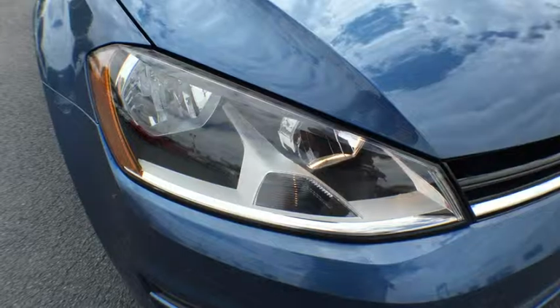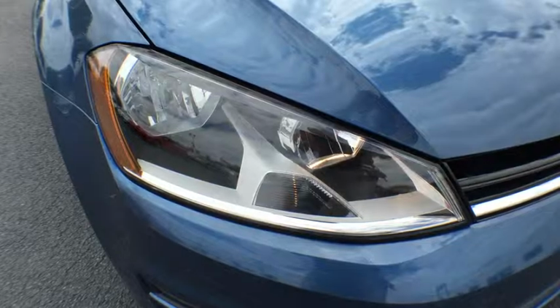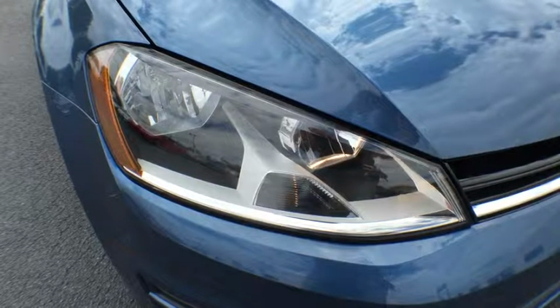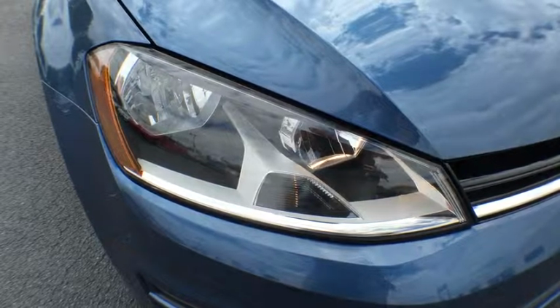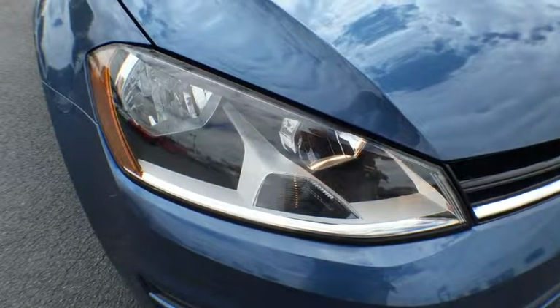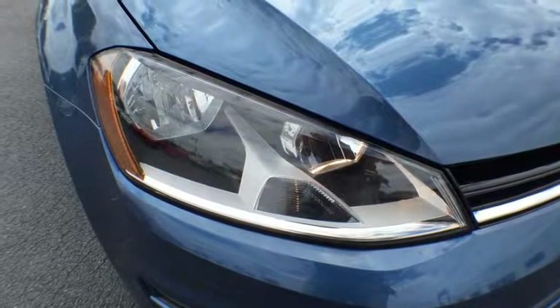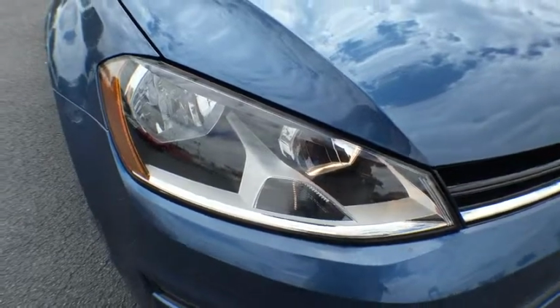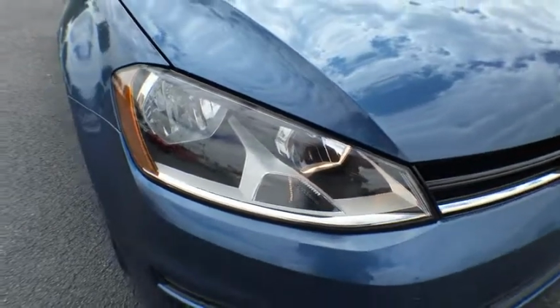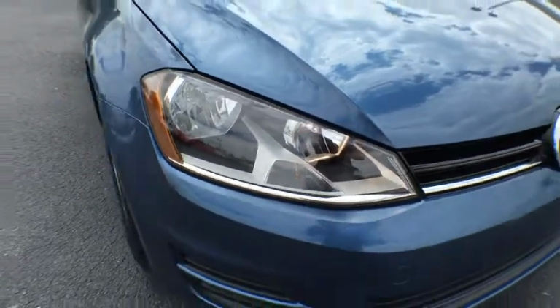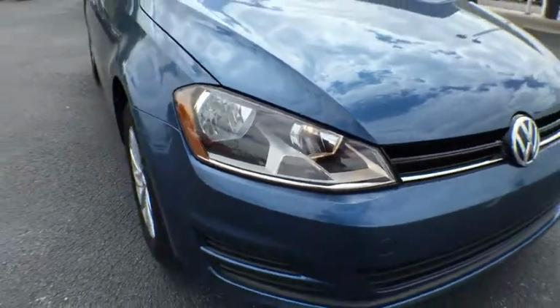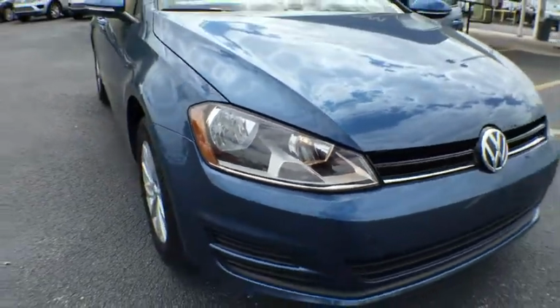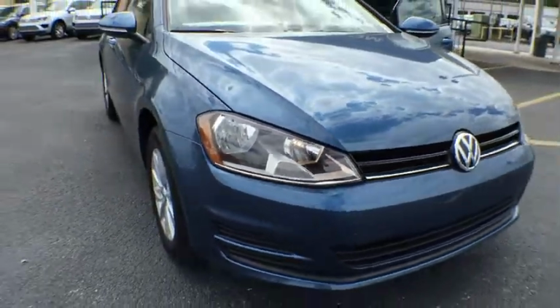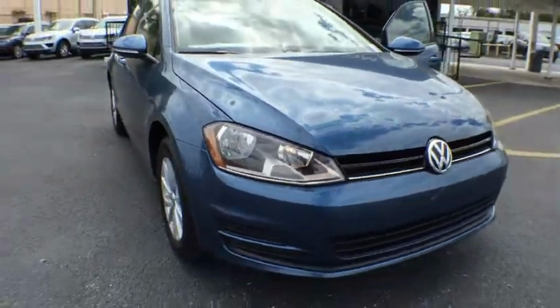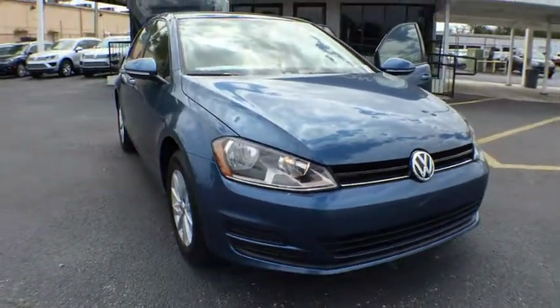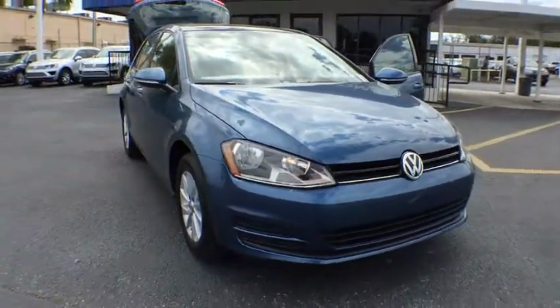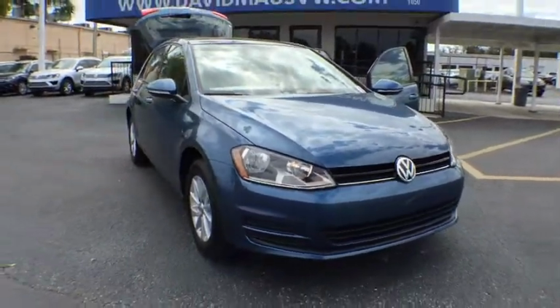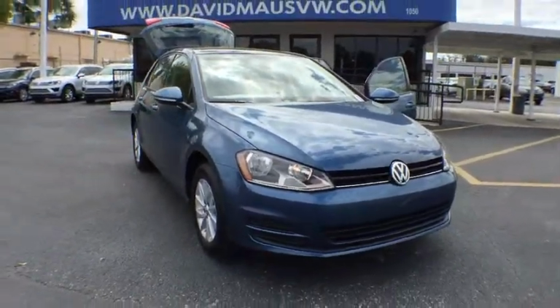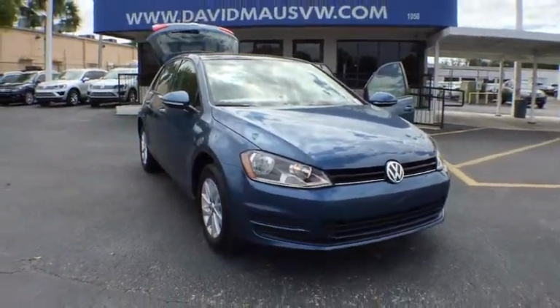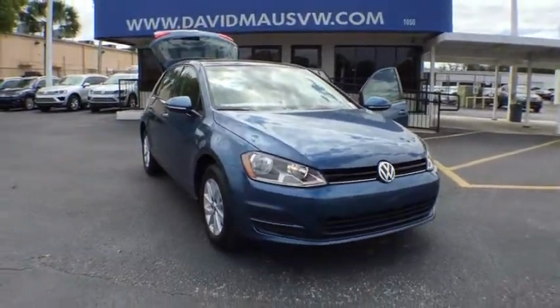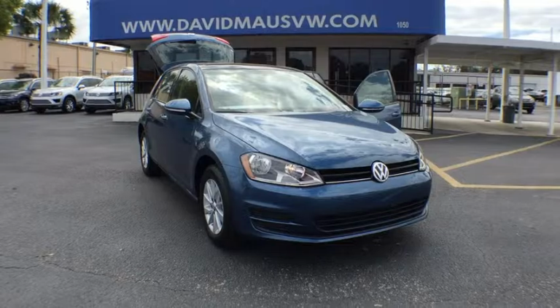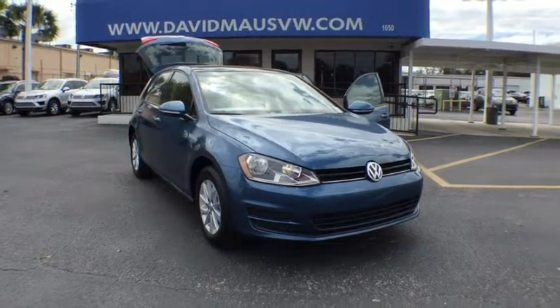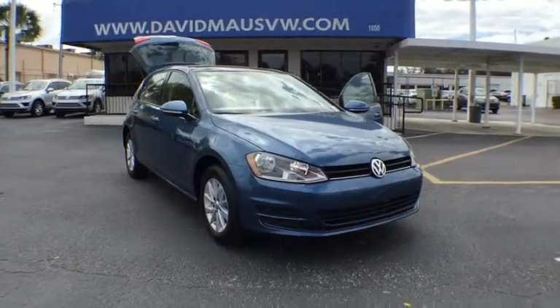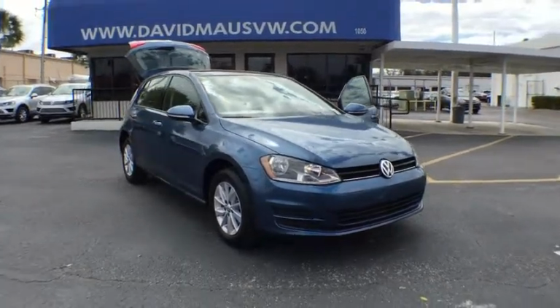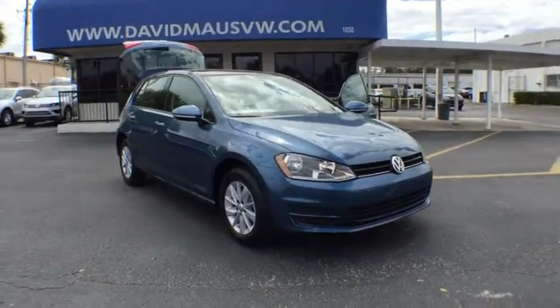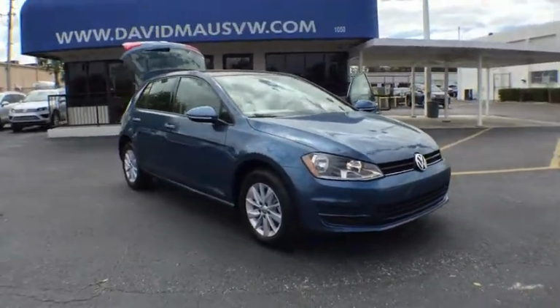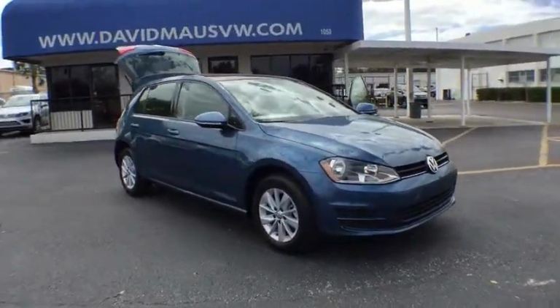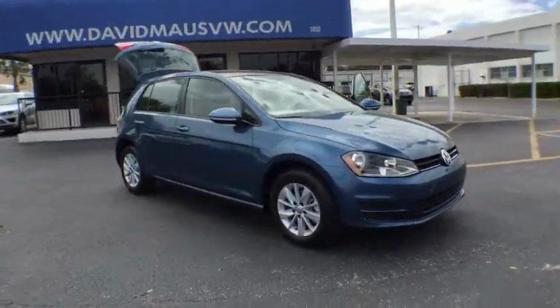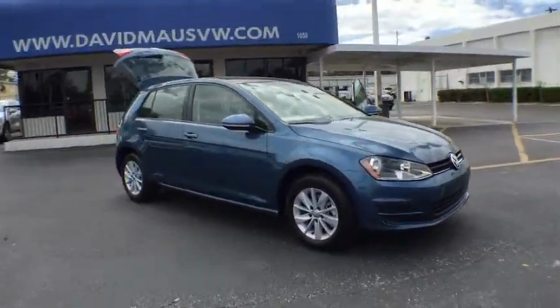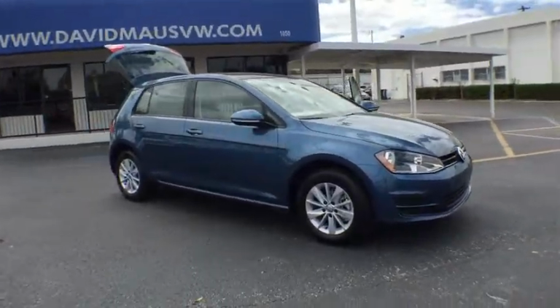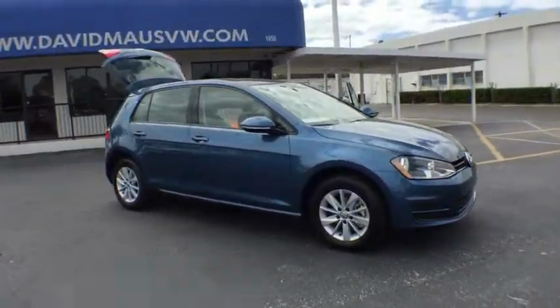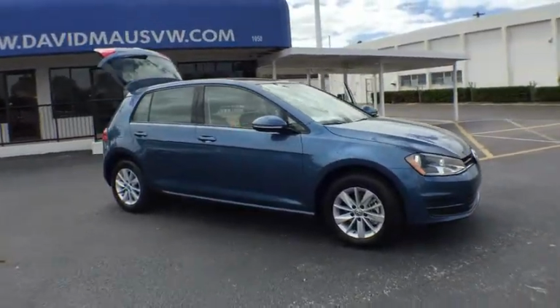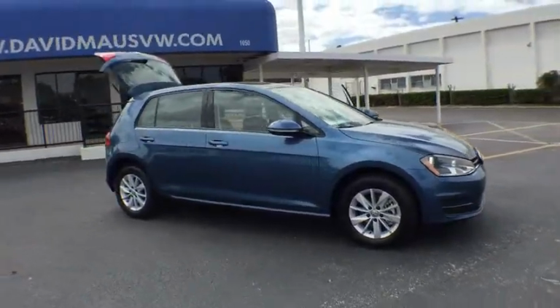2016 Golf. It's the original fun-to-drive hatchback. Drive one today. Here are some of this vehicle's great options.